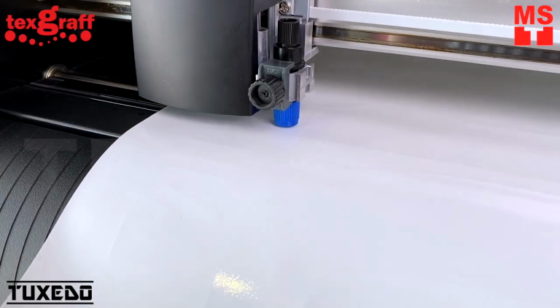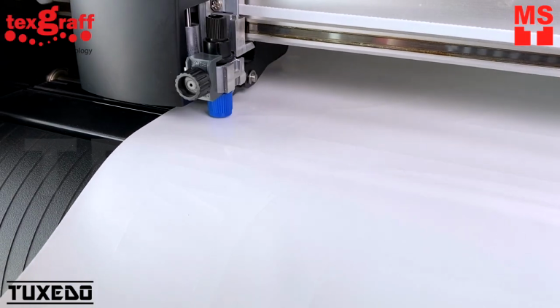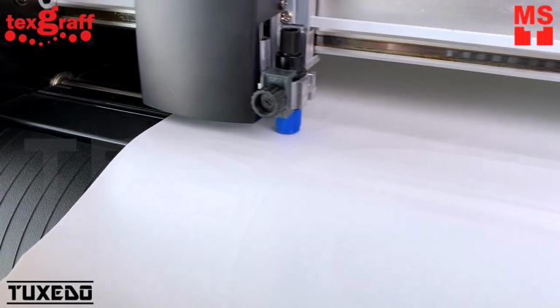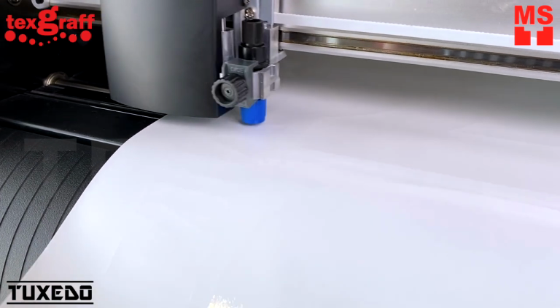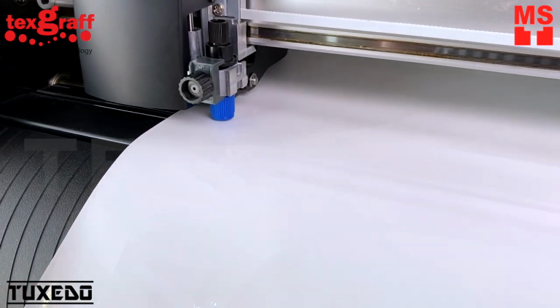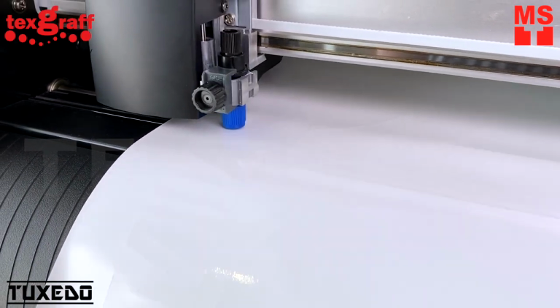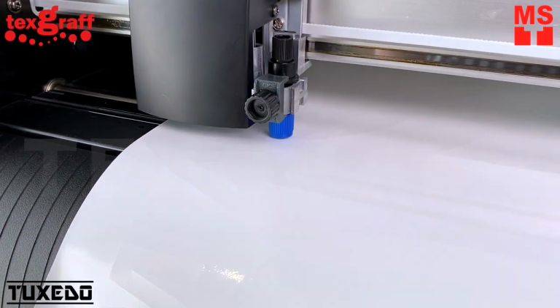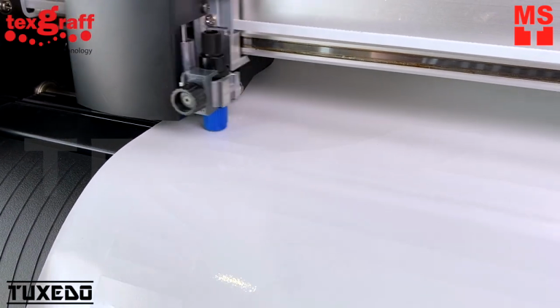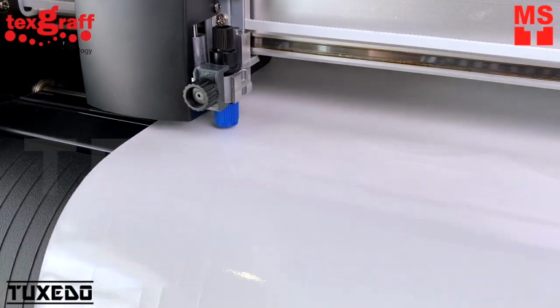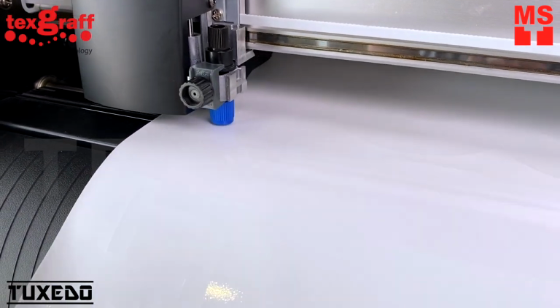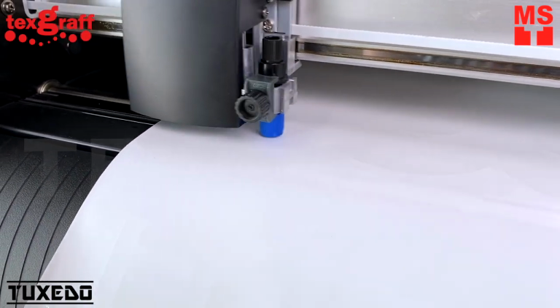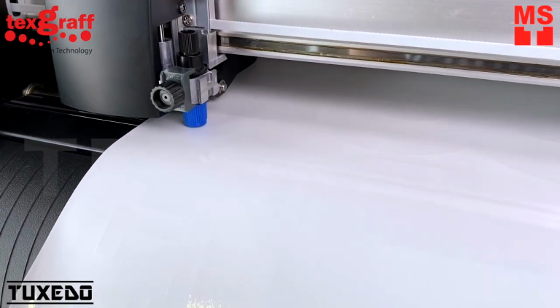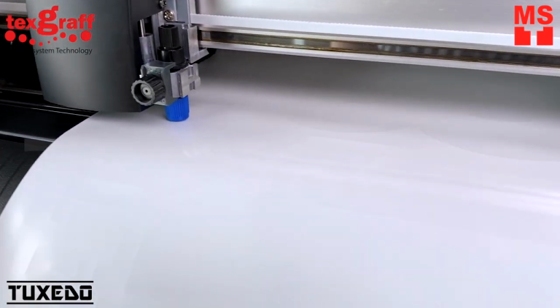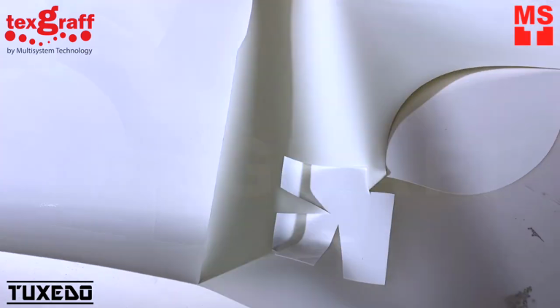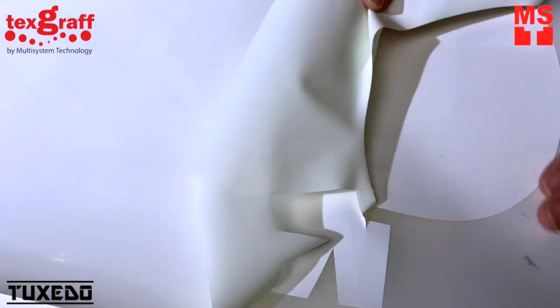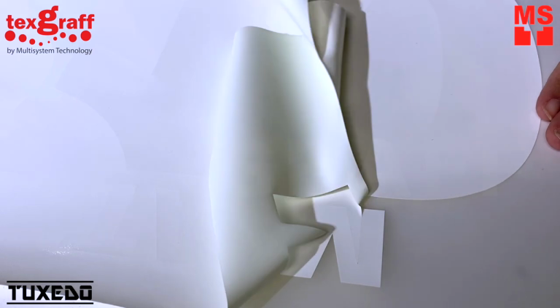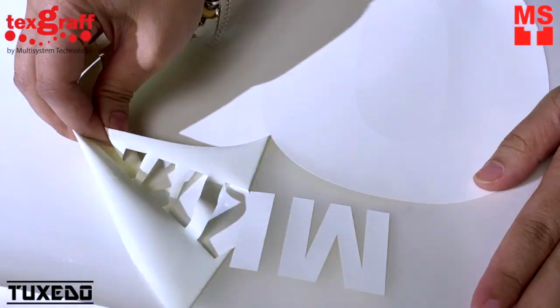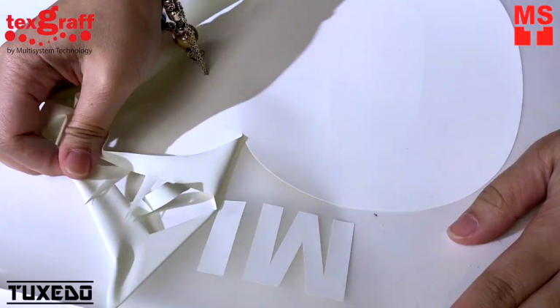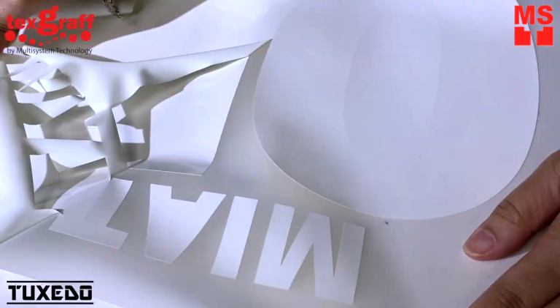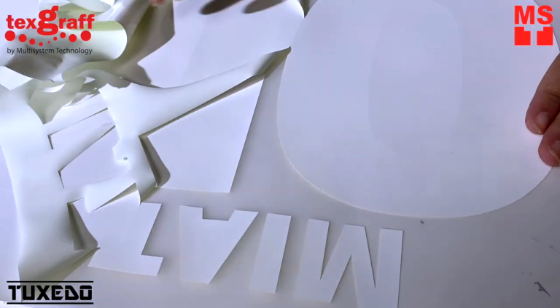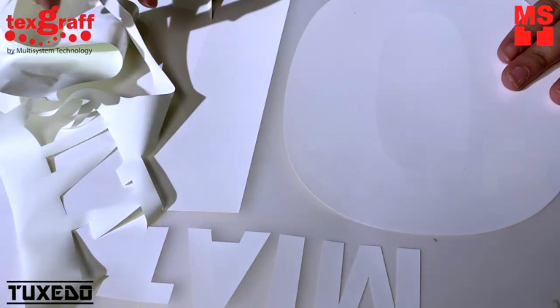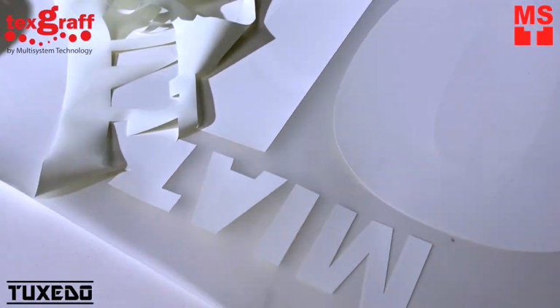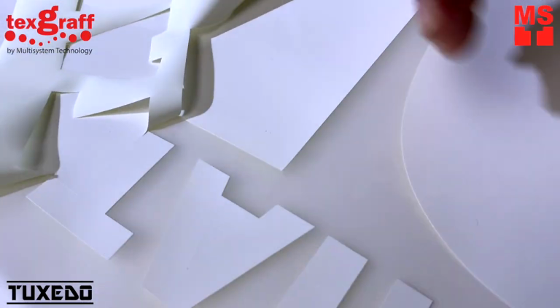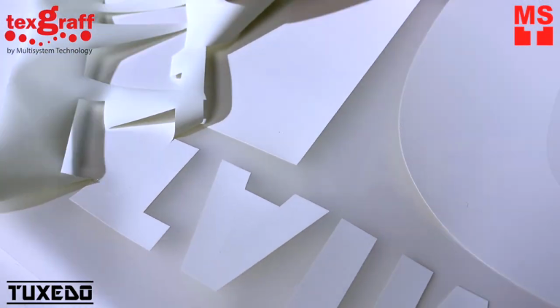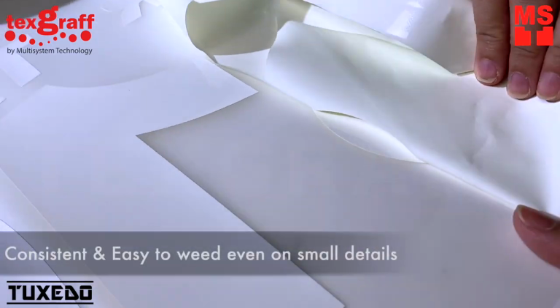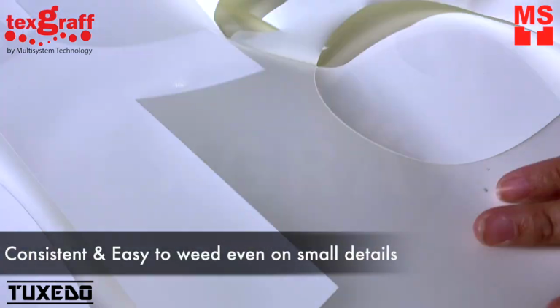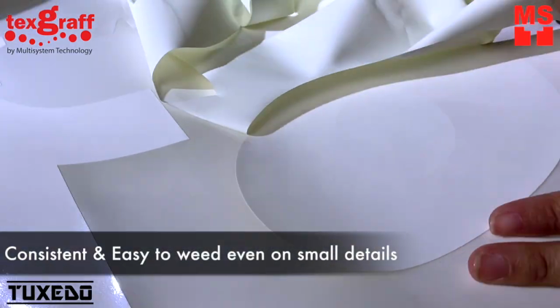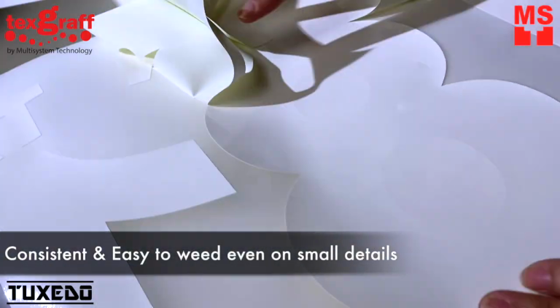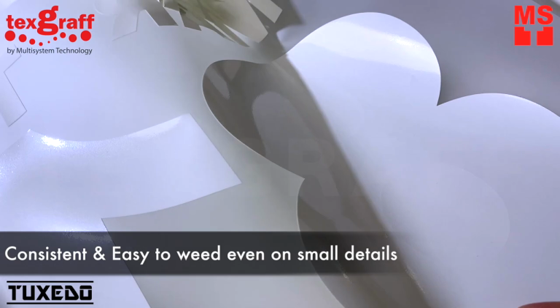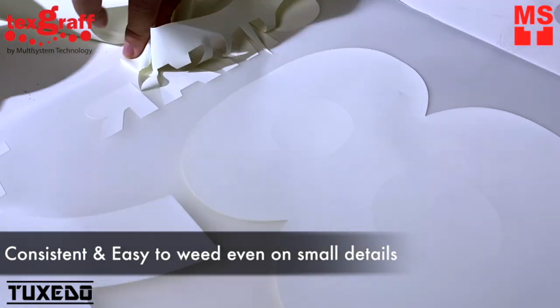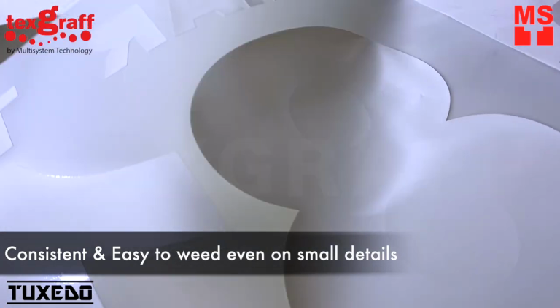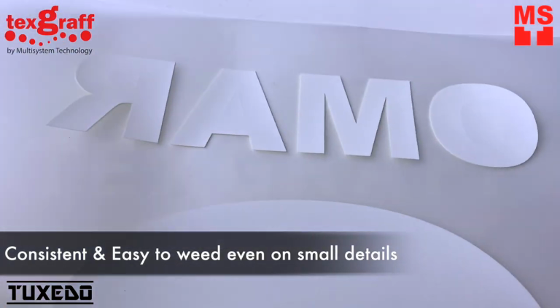Our Heat Transfer Vinyl Glow Text material is one of a kind that reflects differently in the dark, and it glows after exposure to any light source. The more light you give to it, the brighter and the longer it glows in the dark.